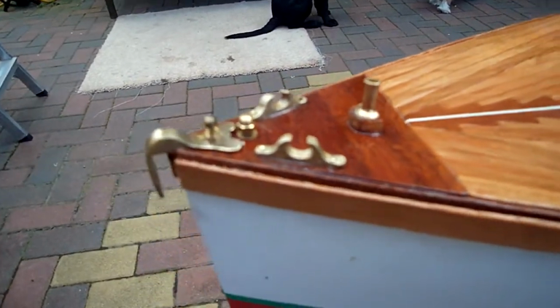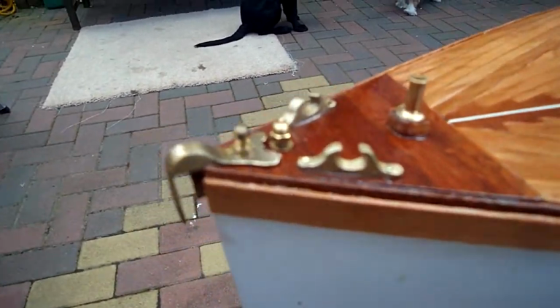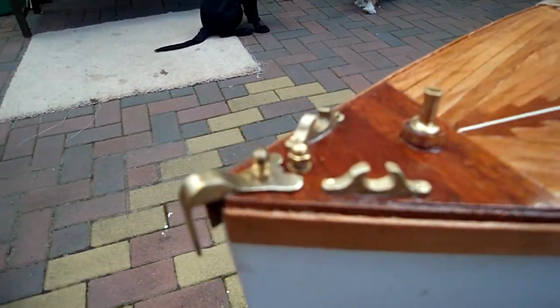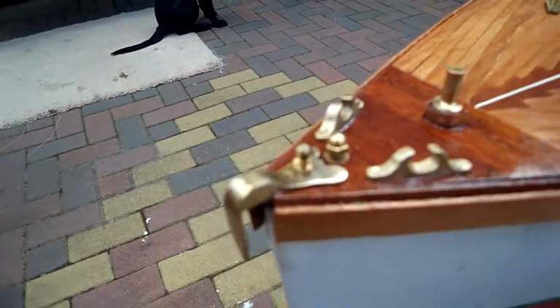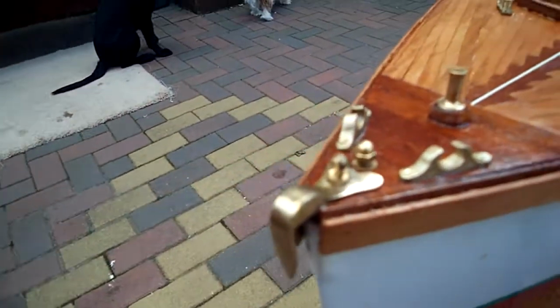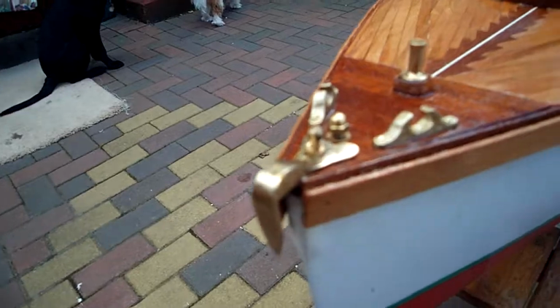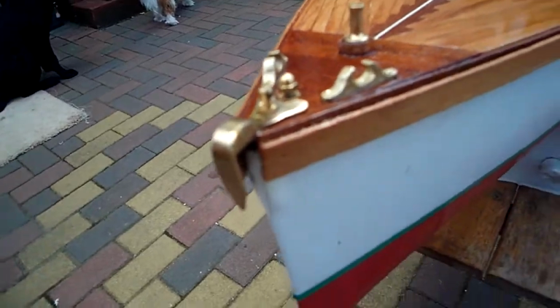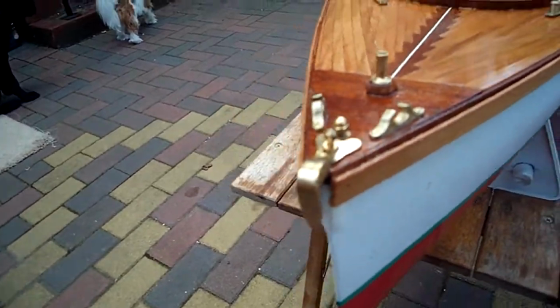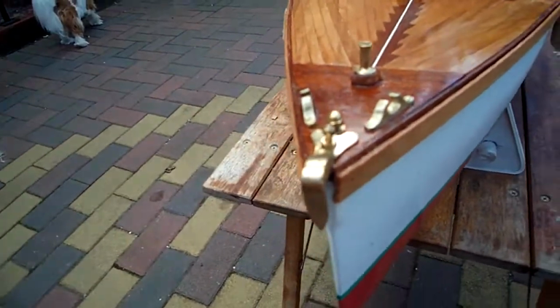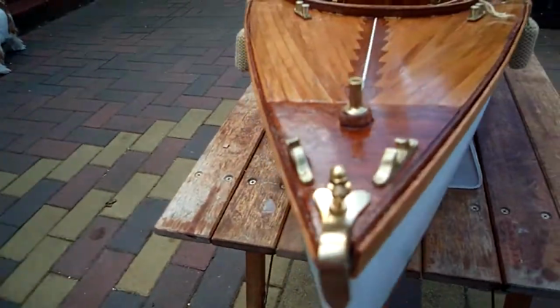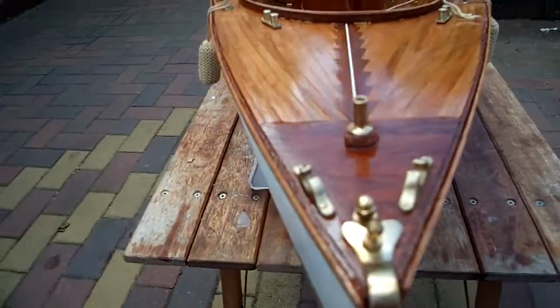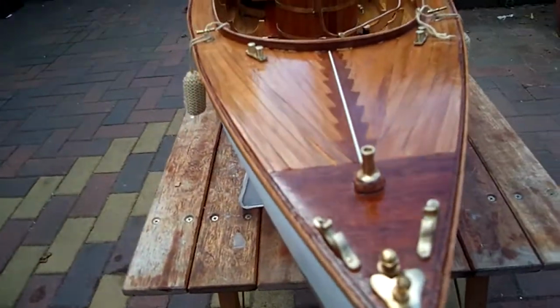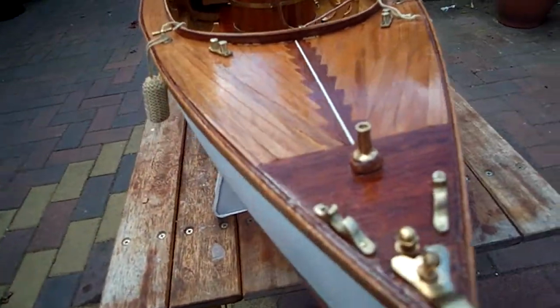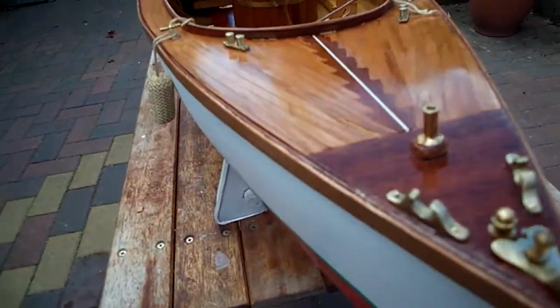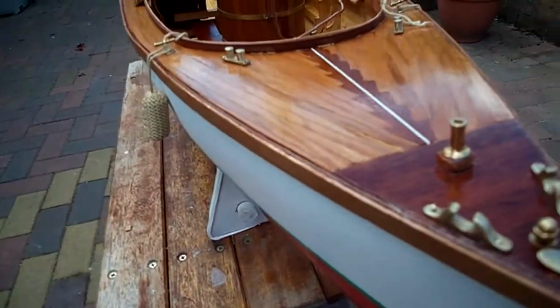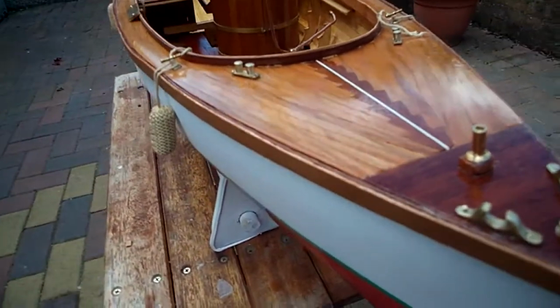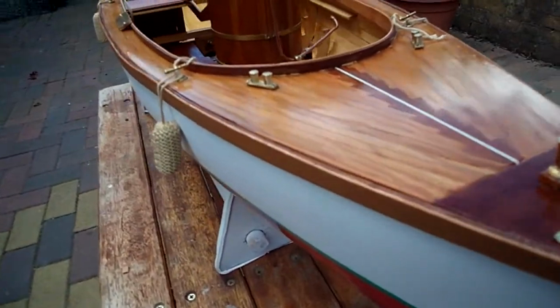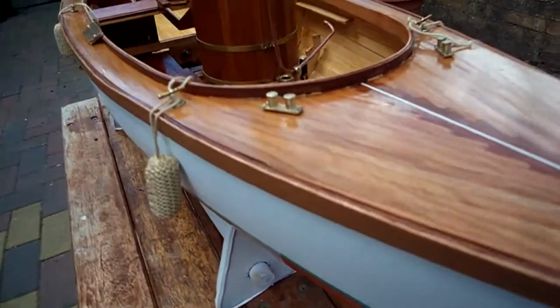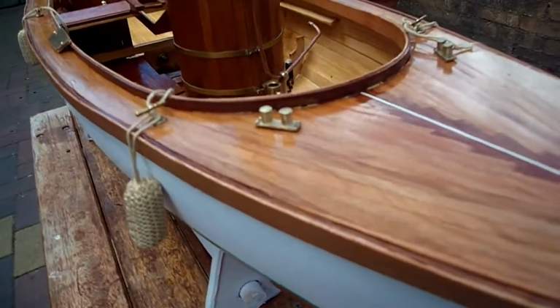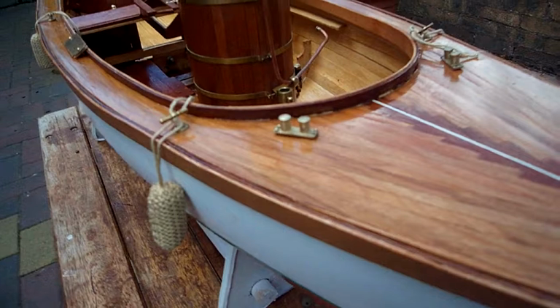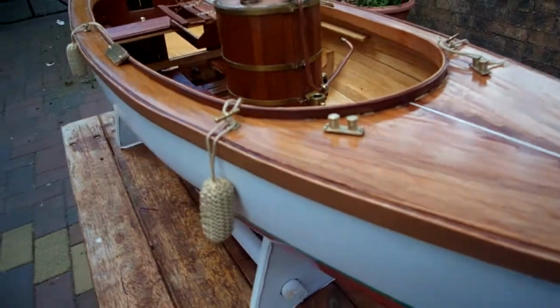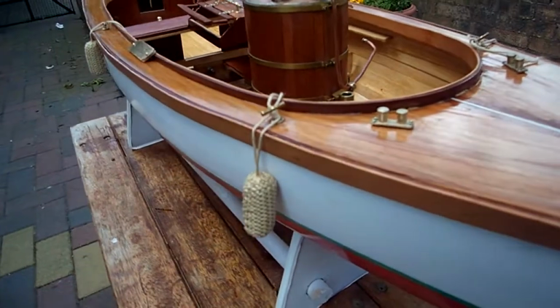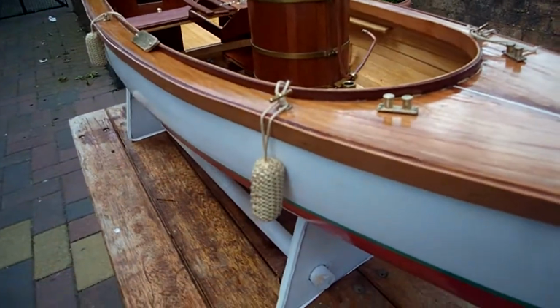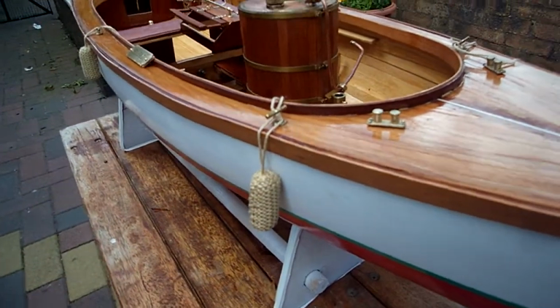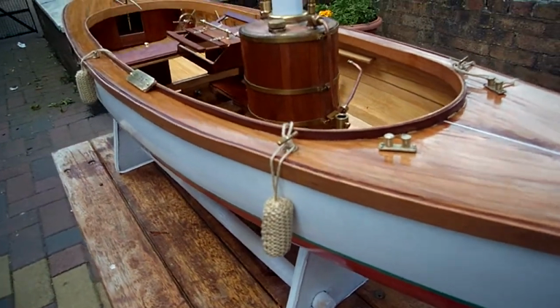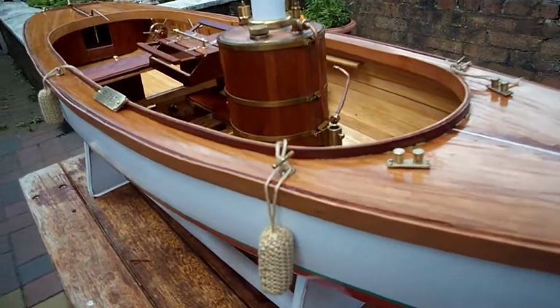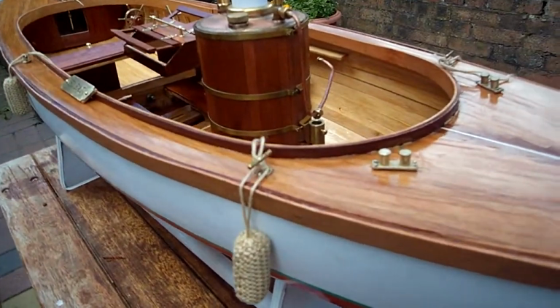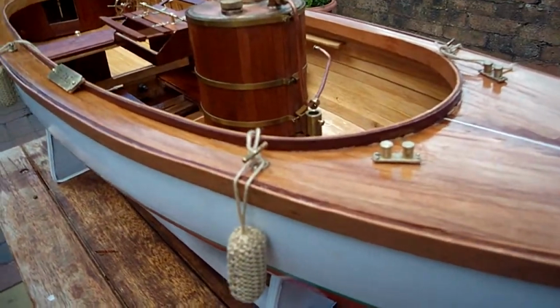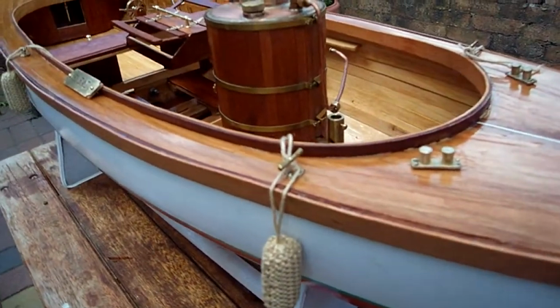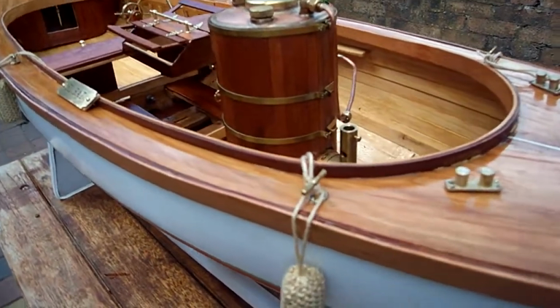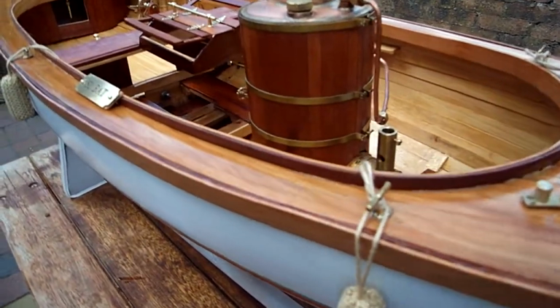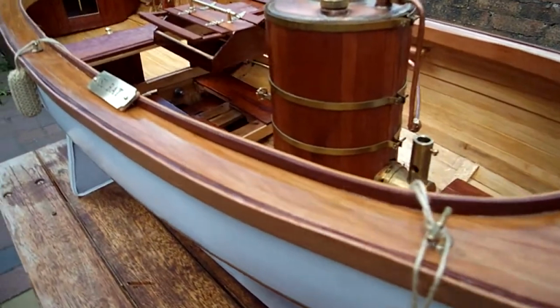Here's the fittings that I've put on the boat. It's been varnished now. Fittings are really hard to get — good quality ones.